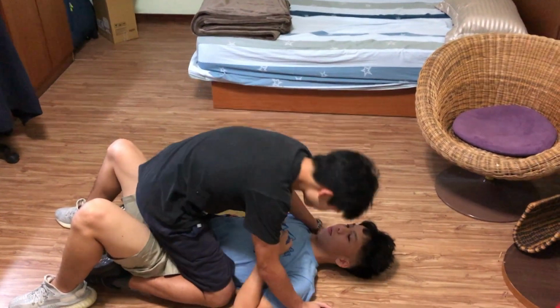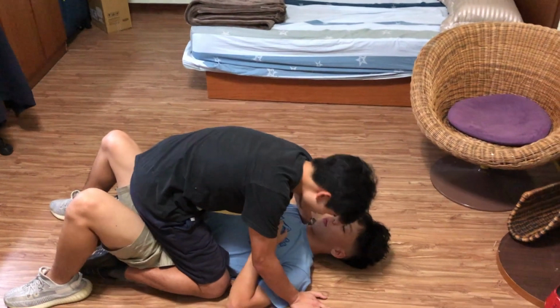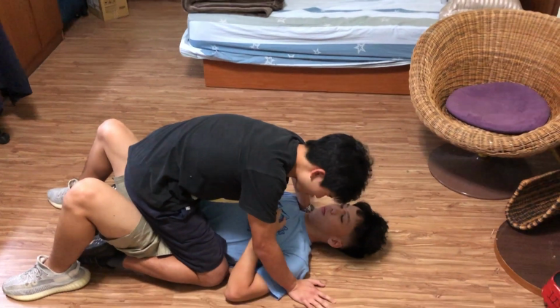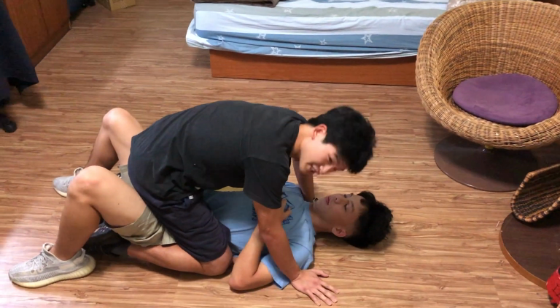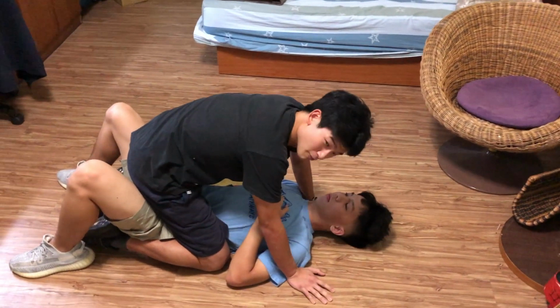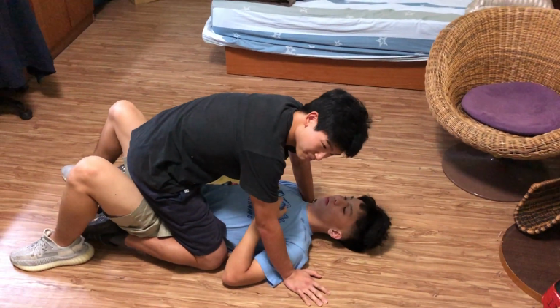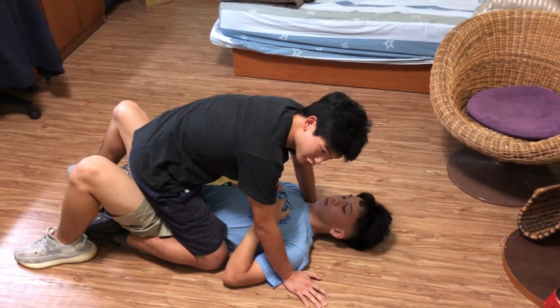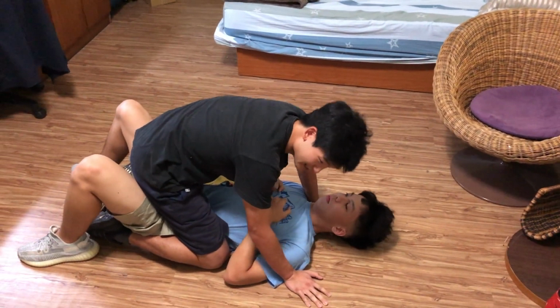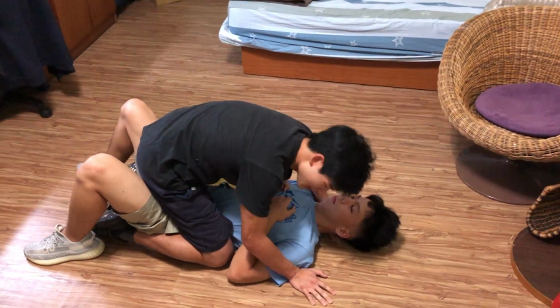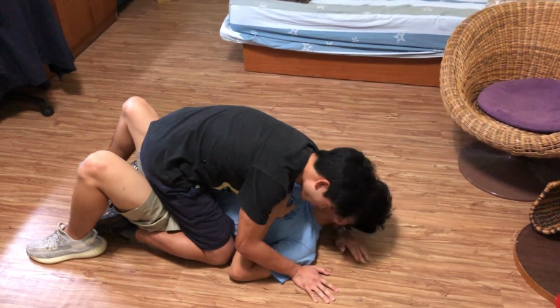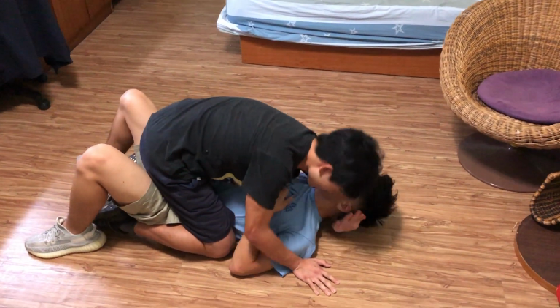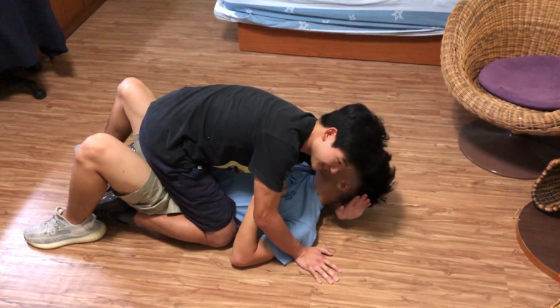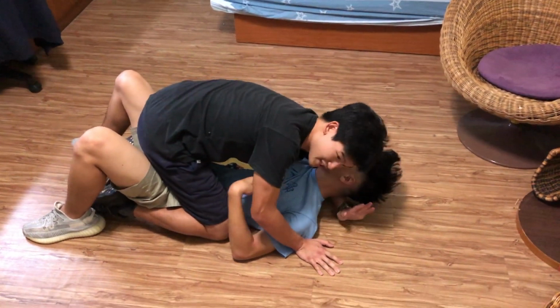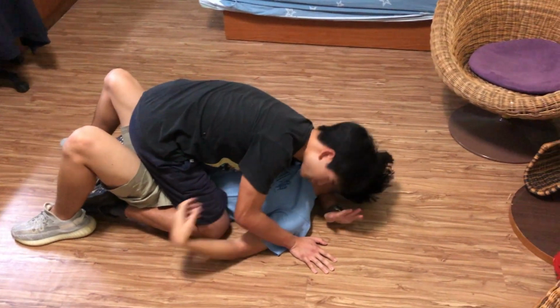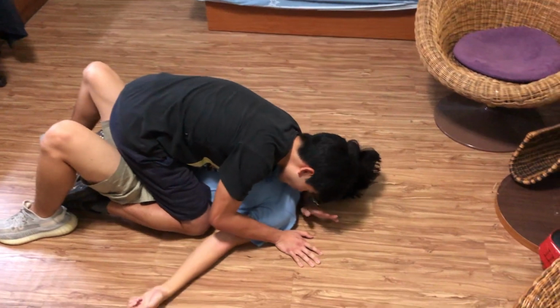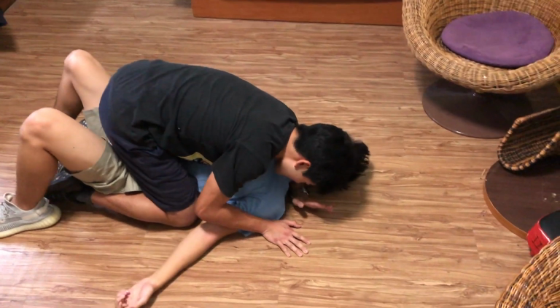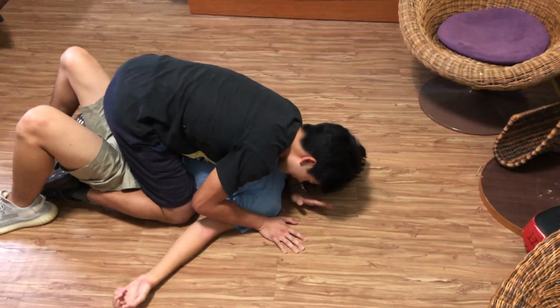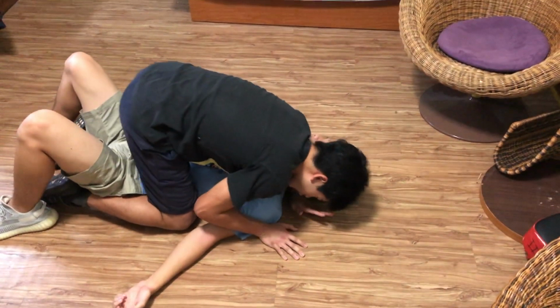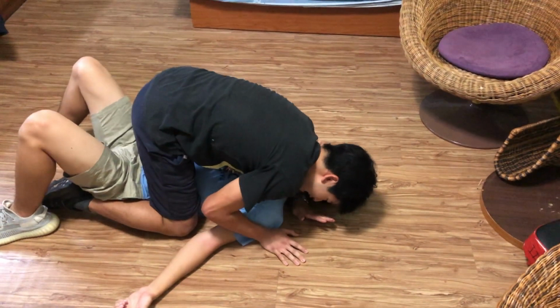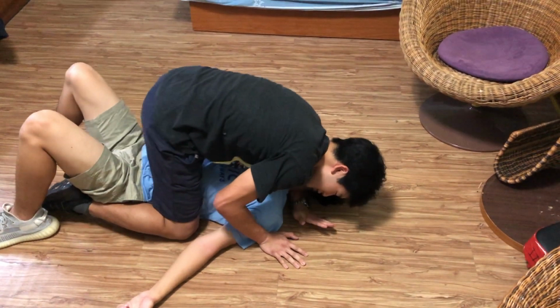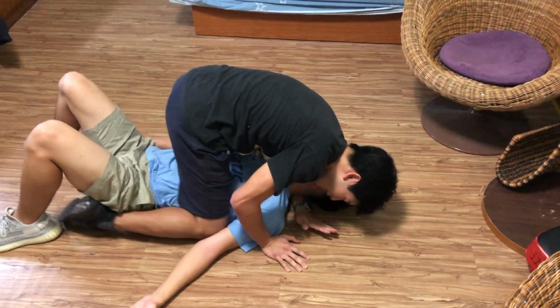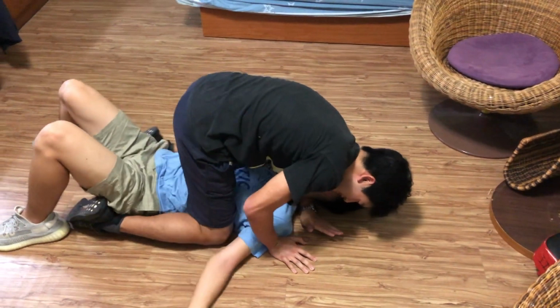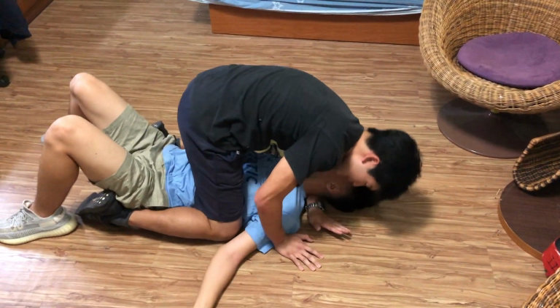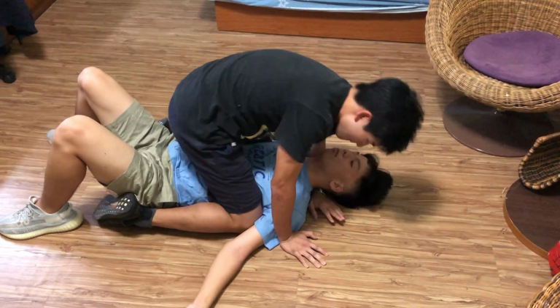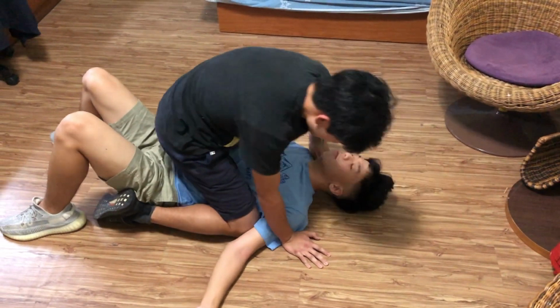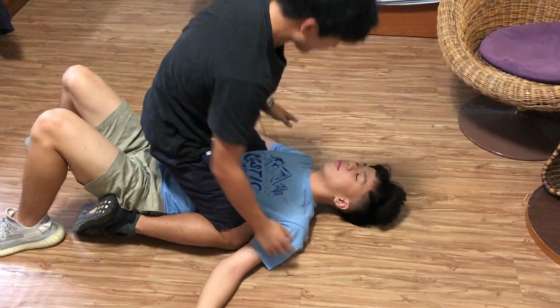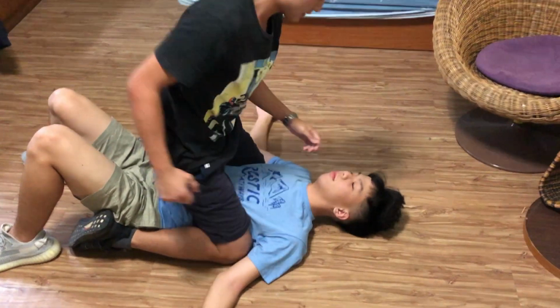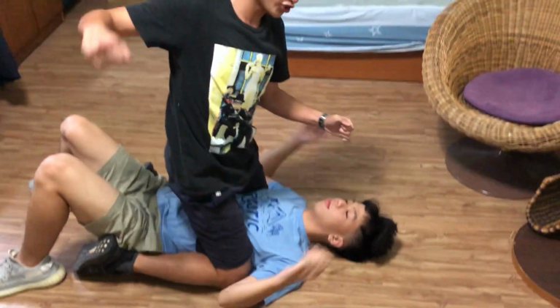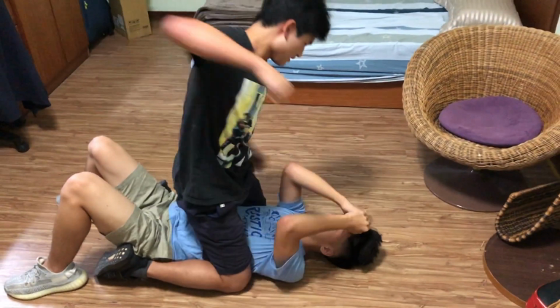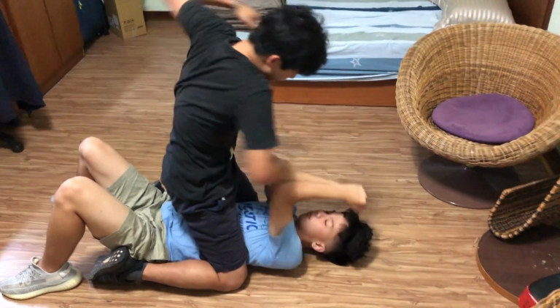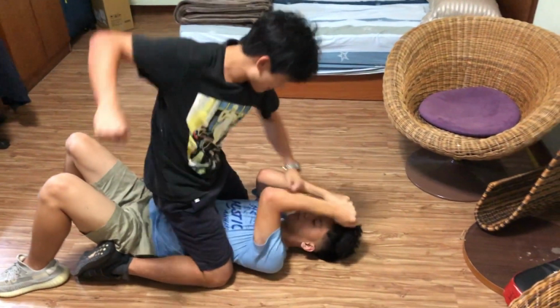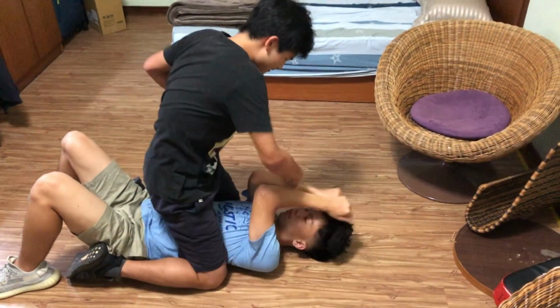If you want to transition into a better spot for striking, establish head control and climb up his body. Hips tight, posture up — bam bam bang.